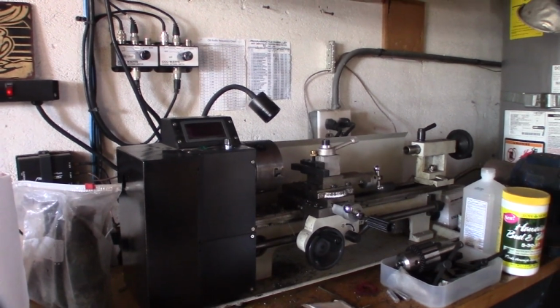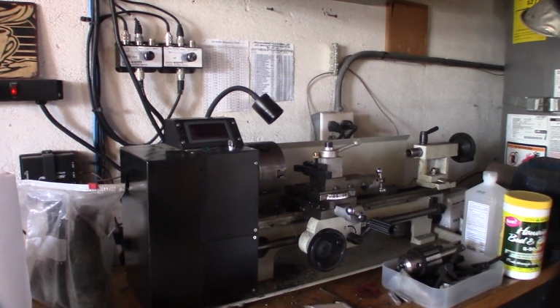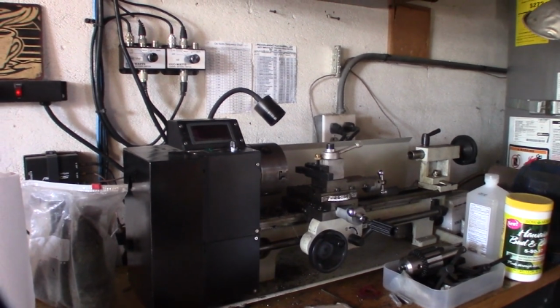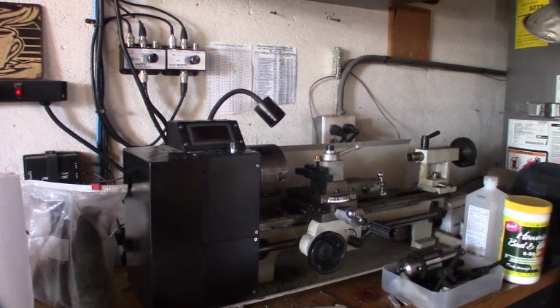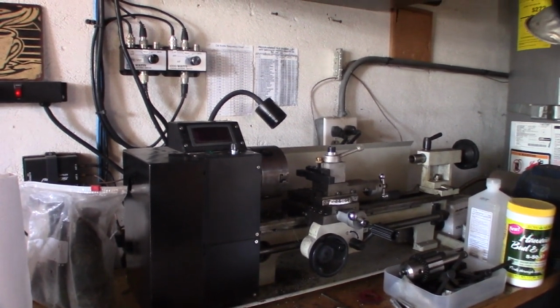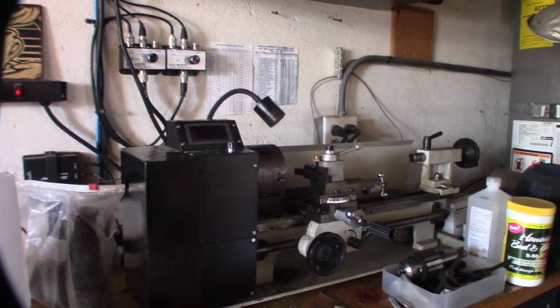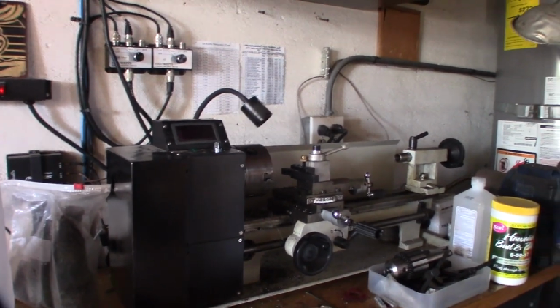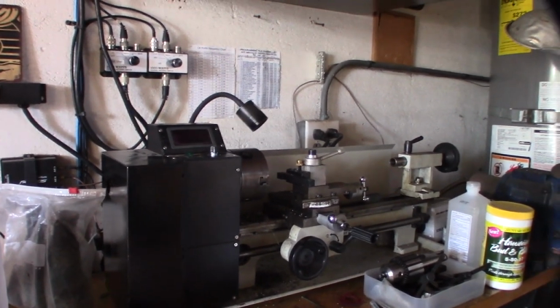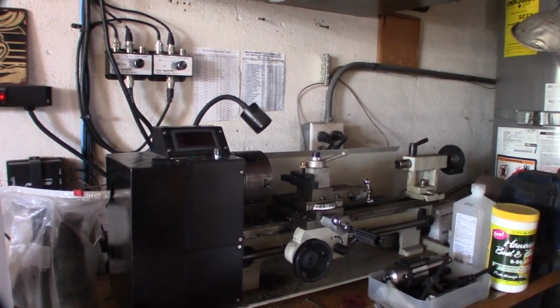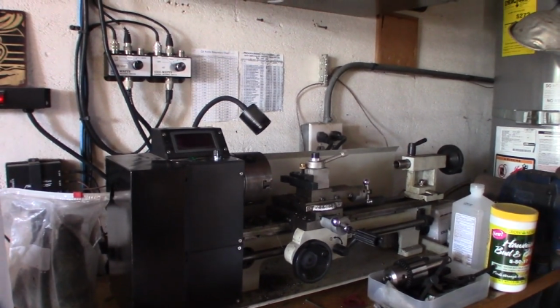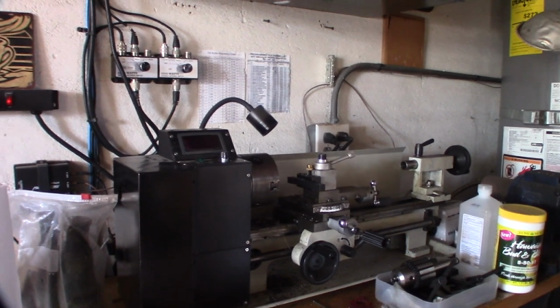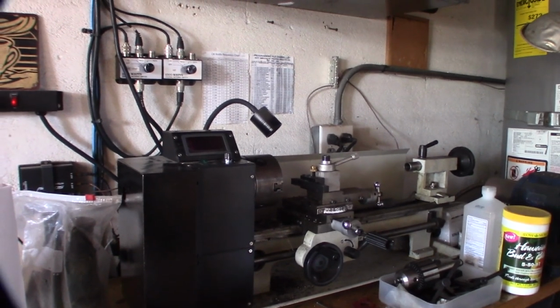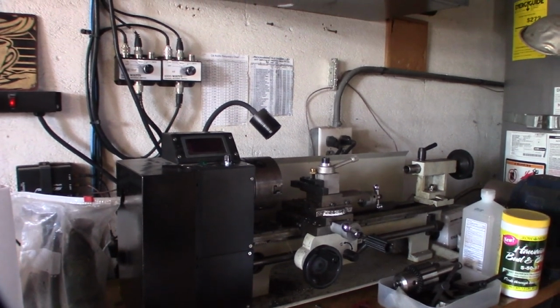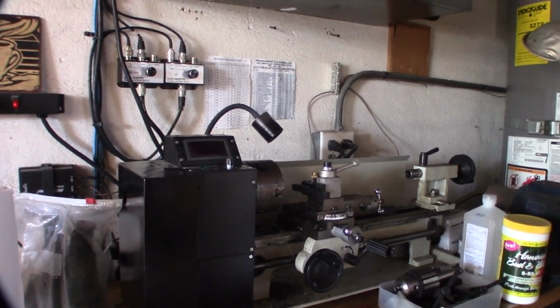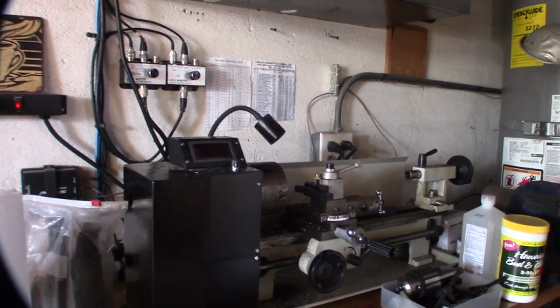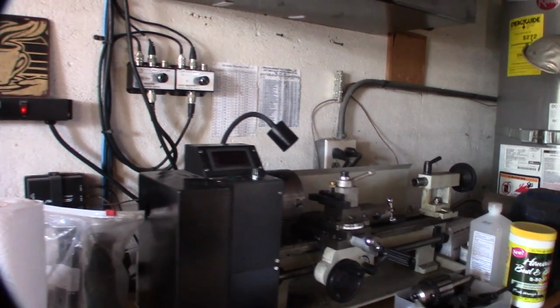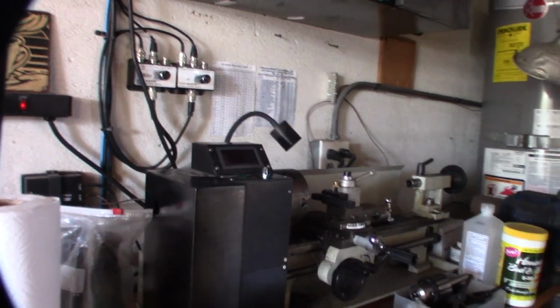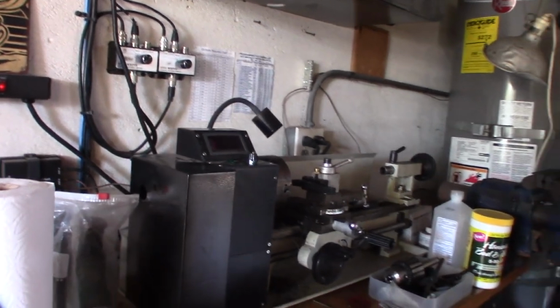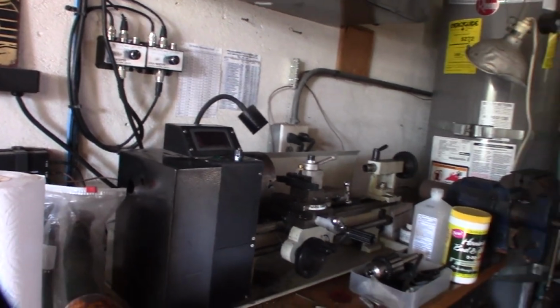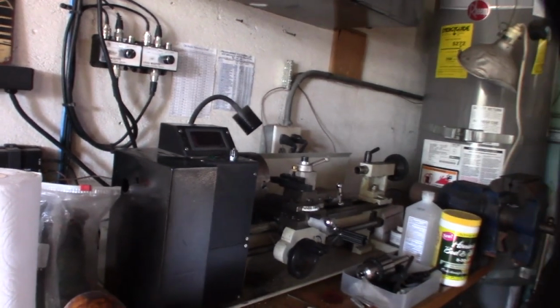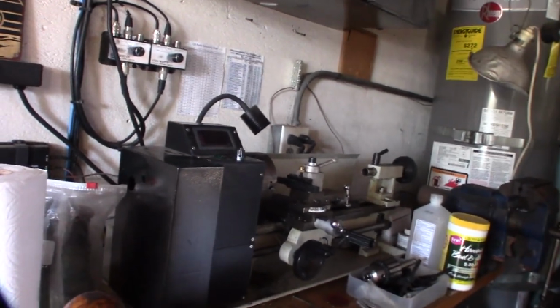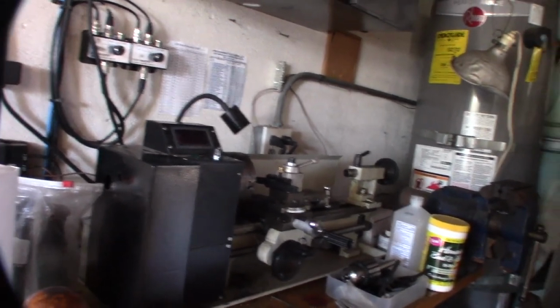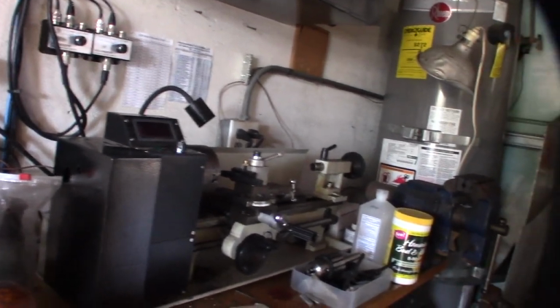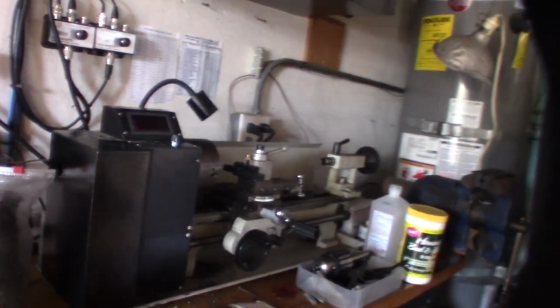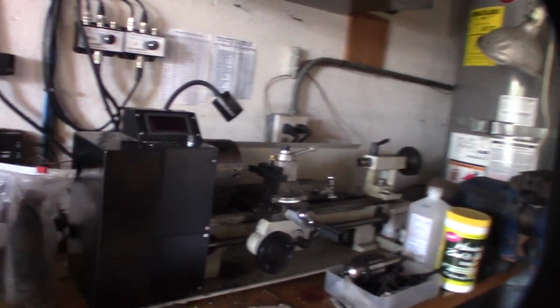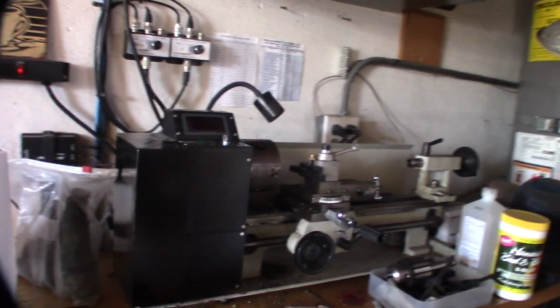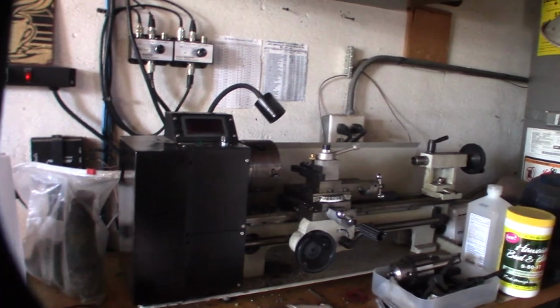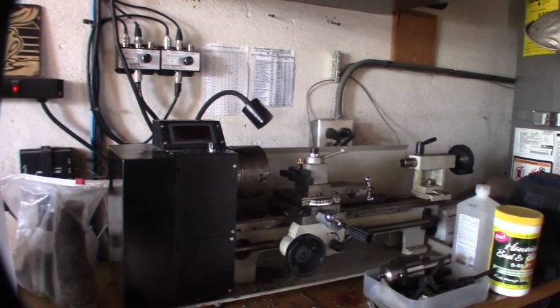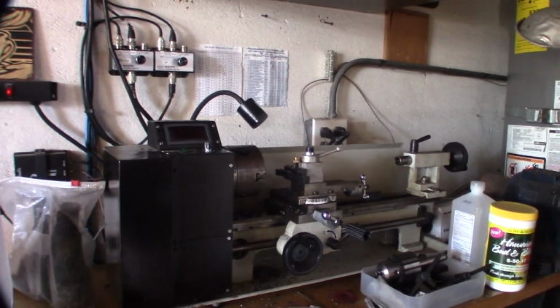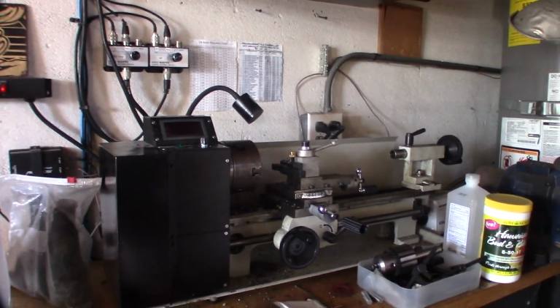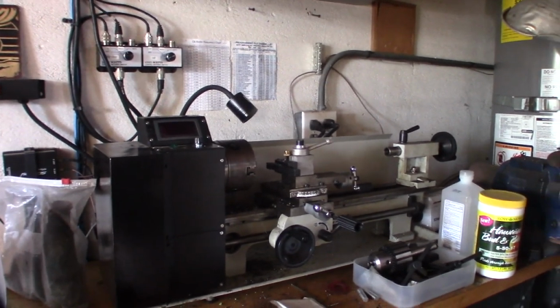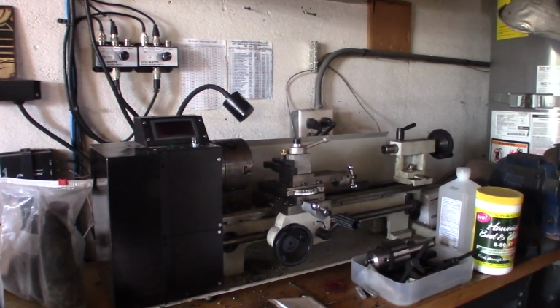I want something a little bit more rigid to cut more and have a finer, better cut. These little lathes are cool for hobby stuff, but if you want to cut some serious metal, they're just not going to do it.